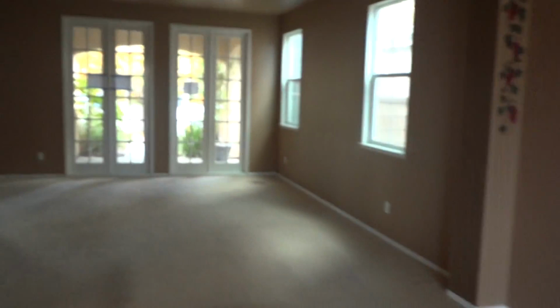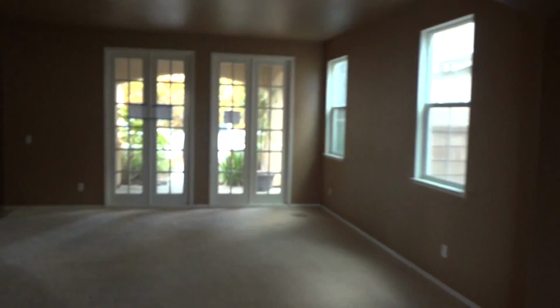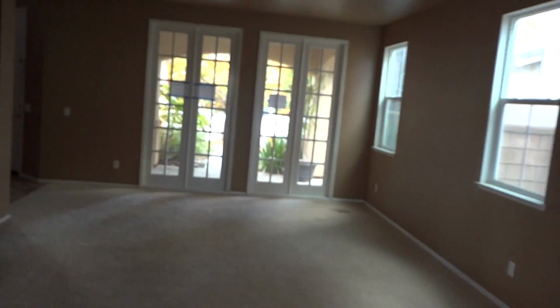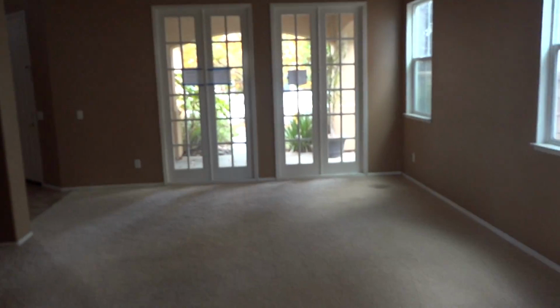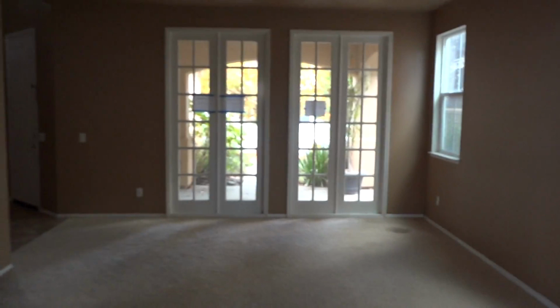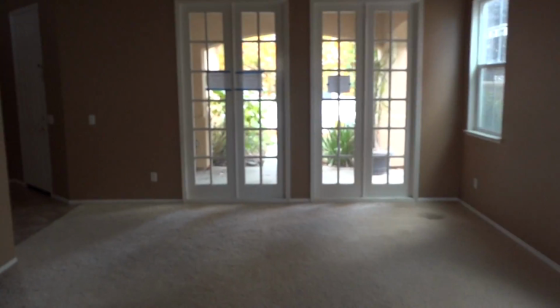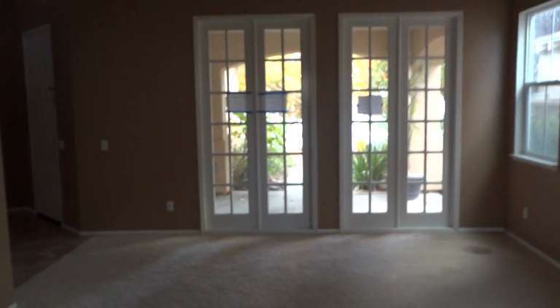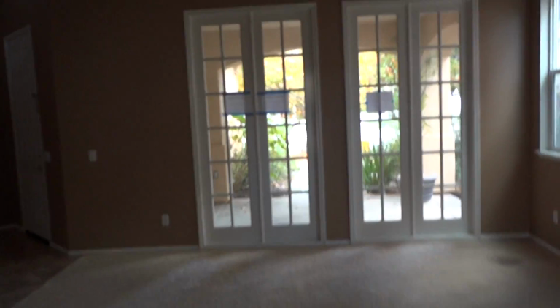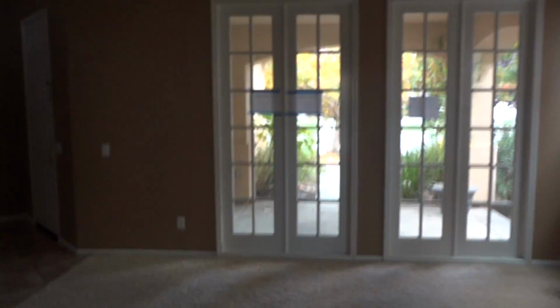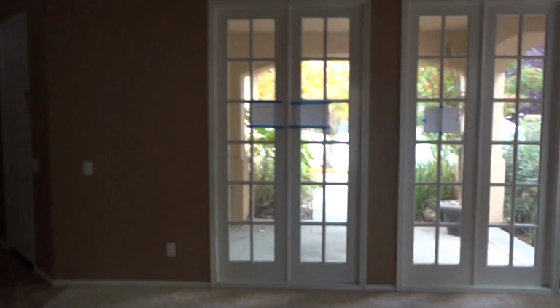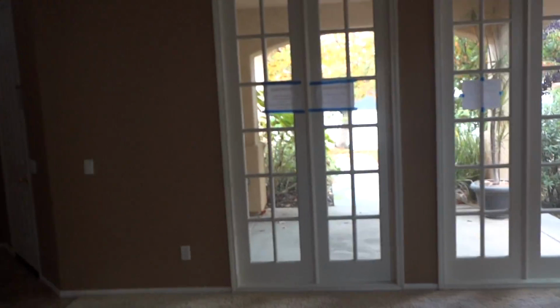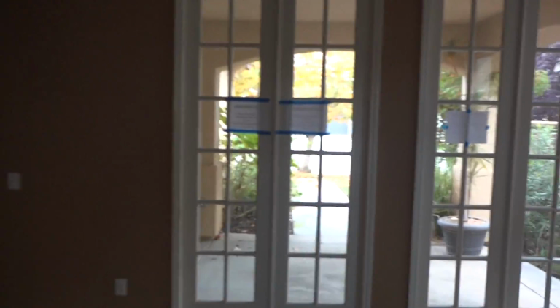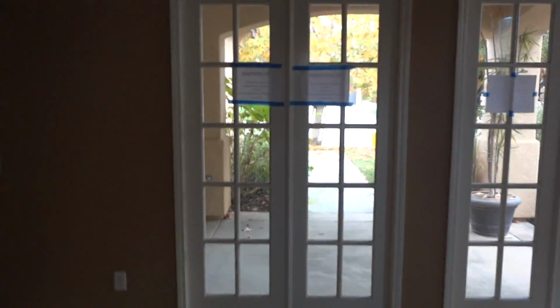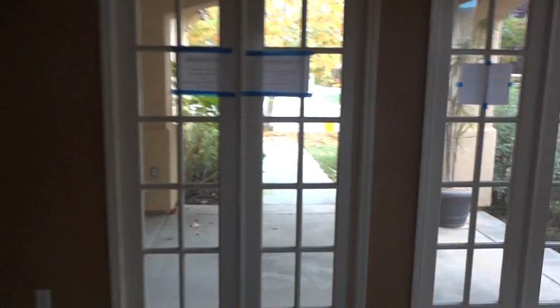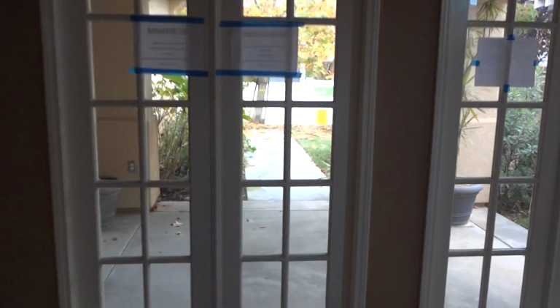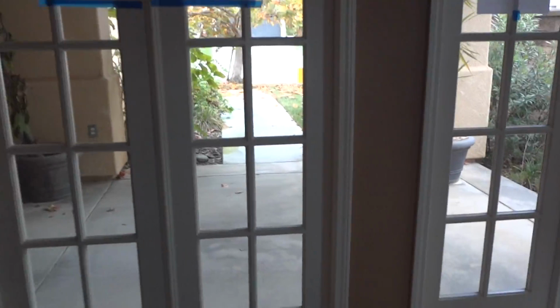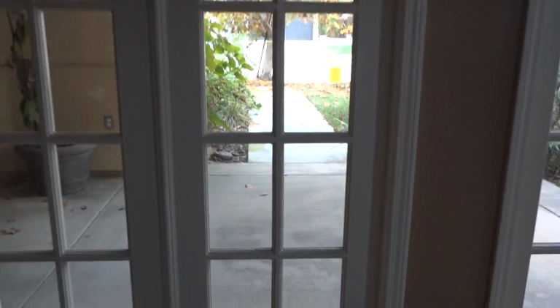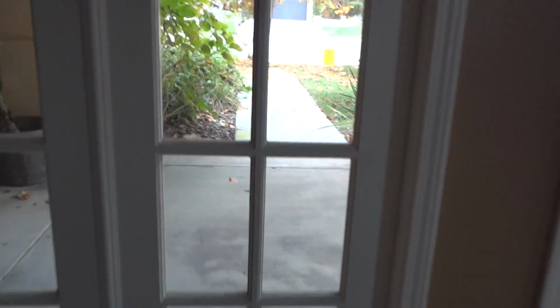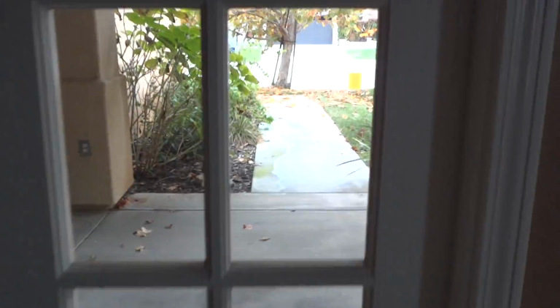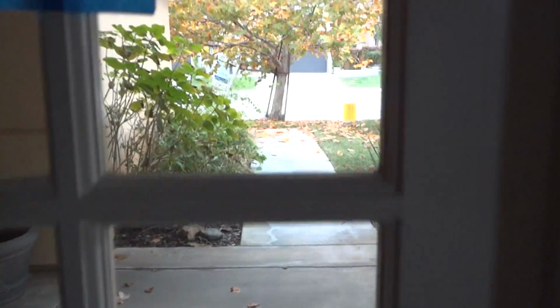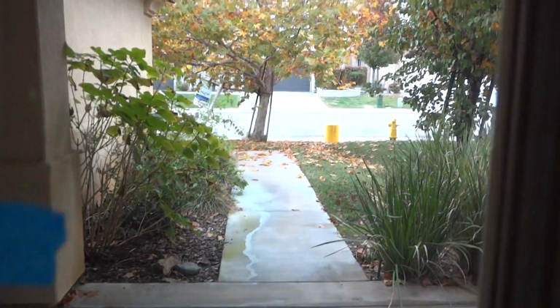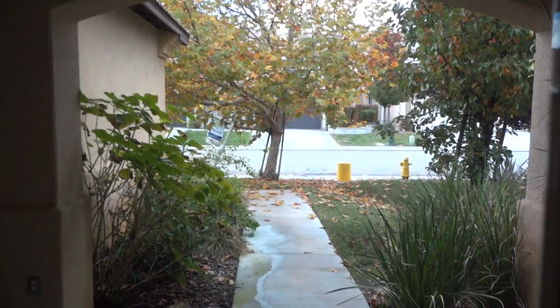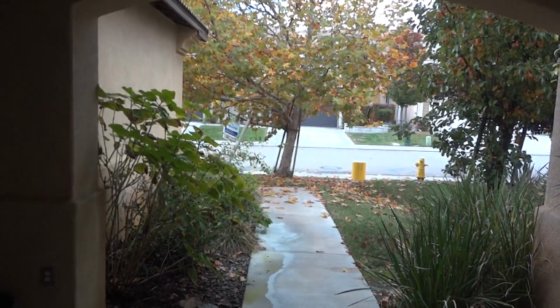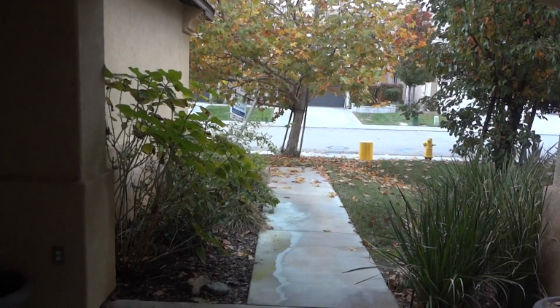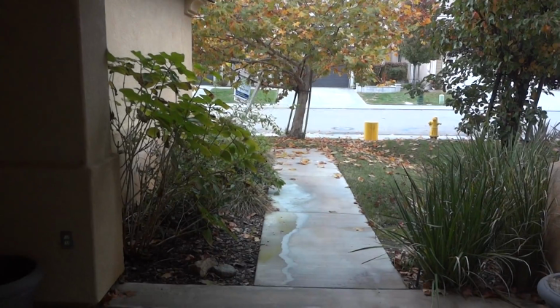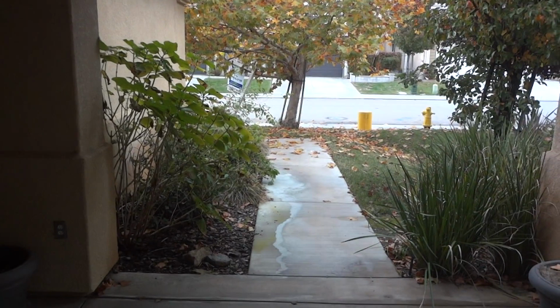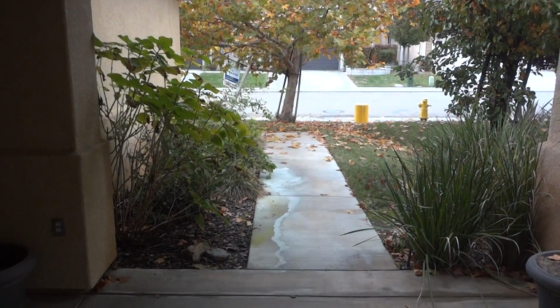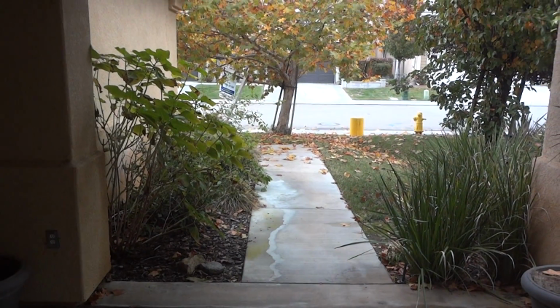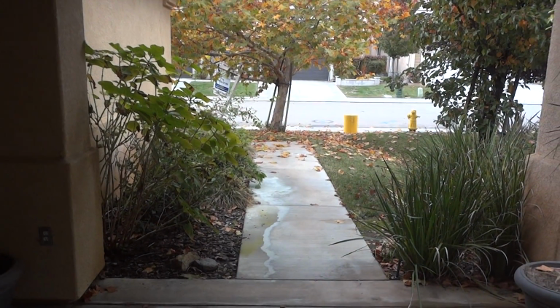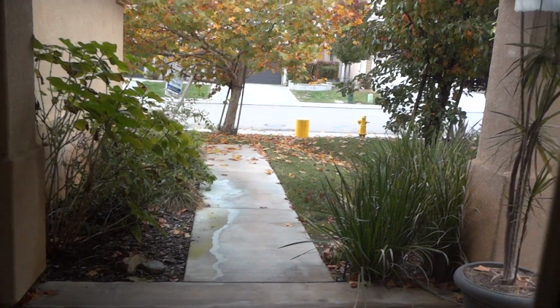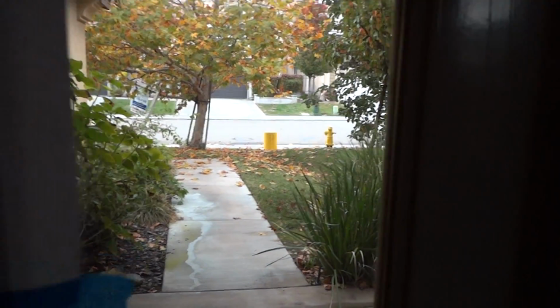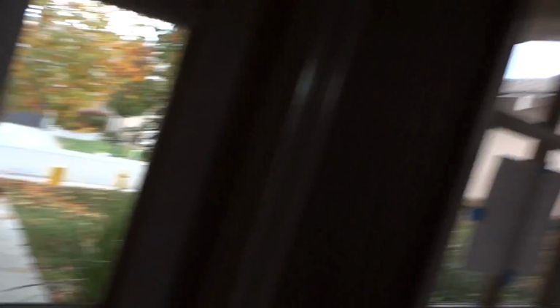The front of the home is very special. You get French doors here opening out into the front area. This is some of the stuff that really works out well in one of these houses.